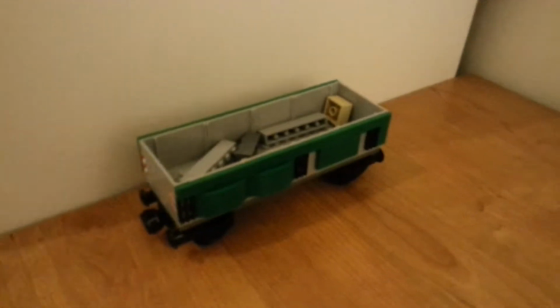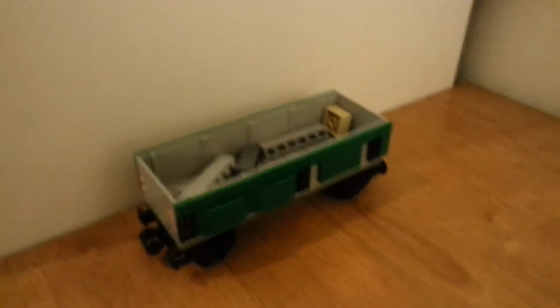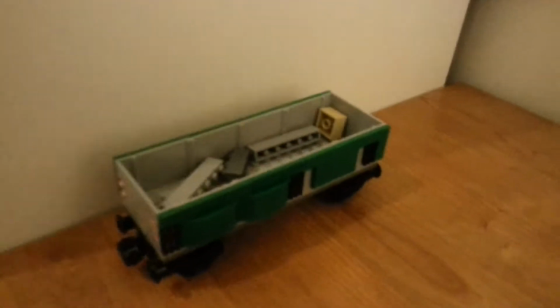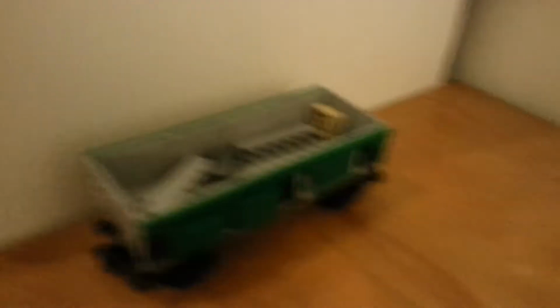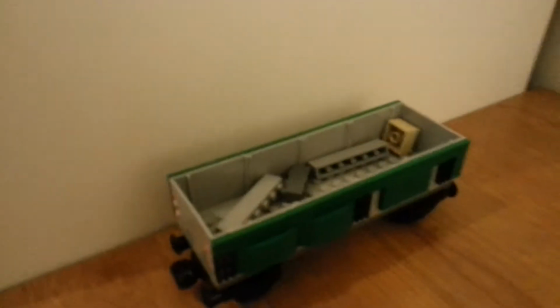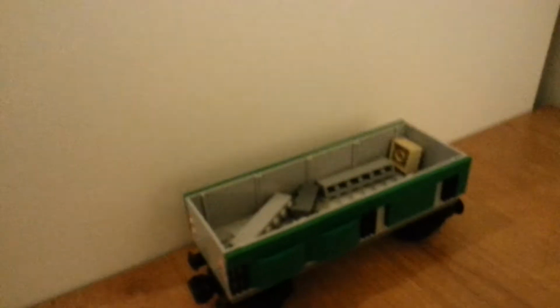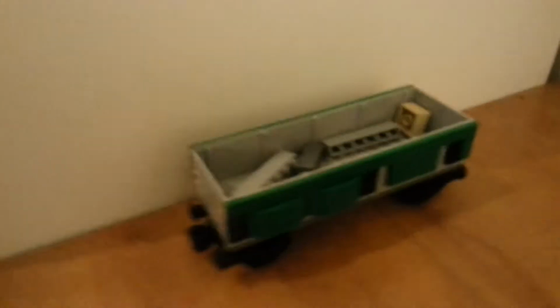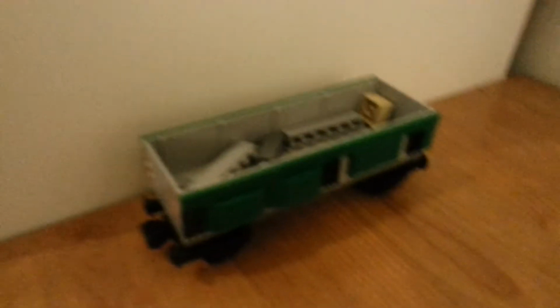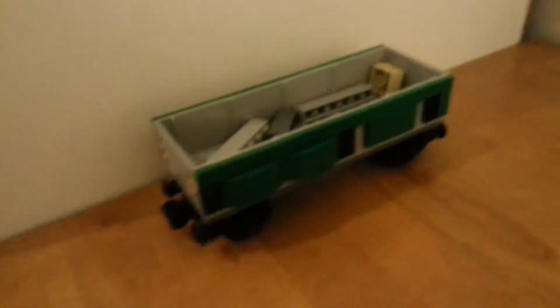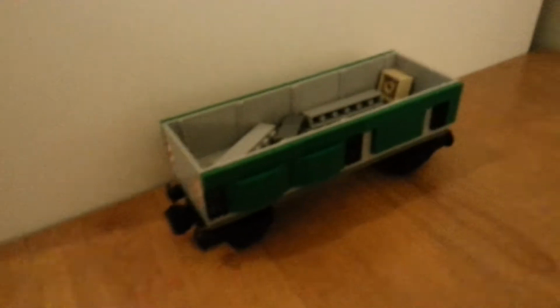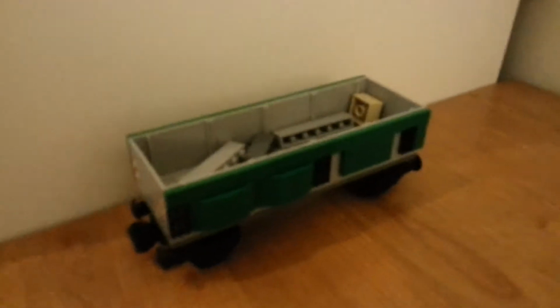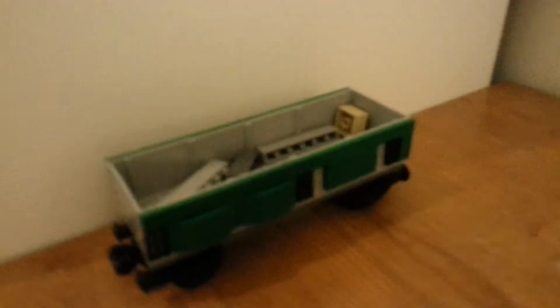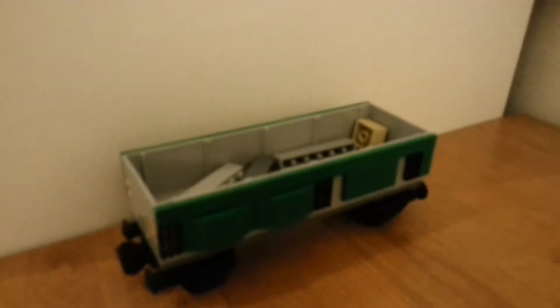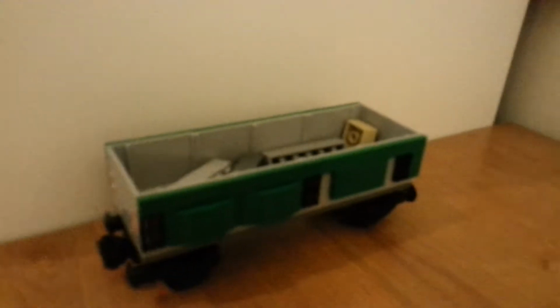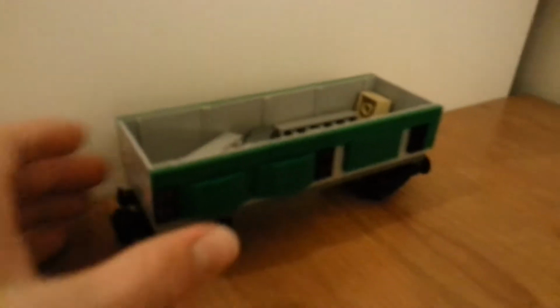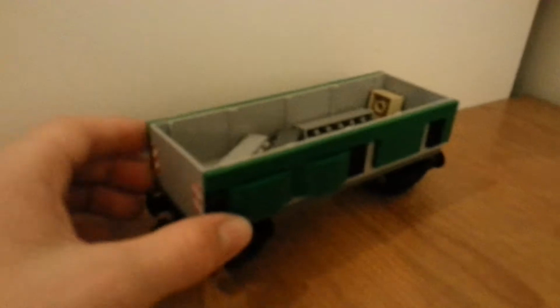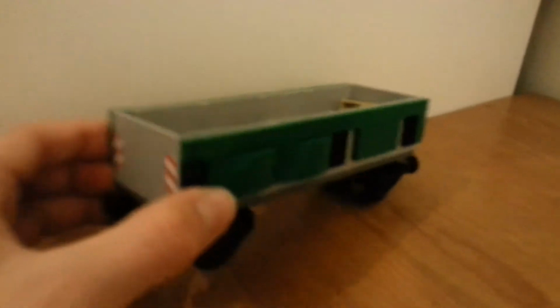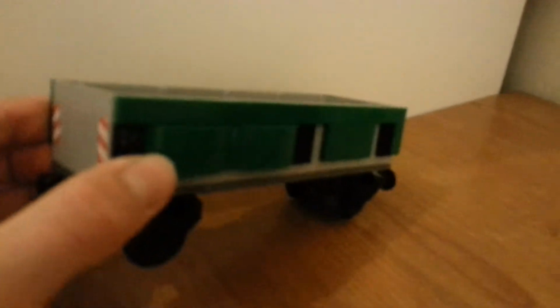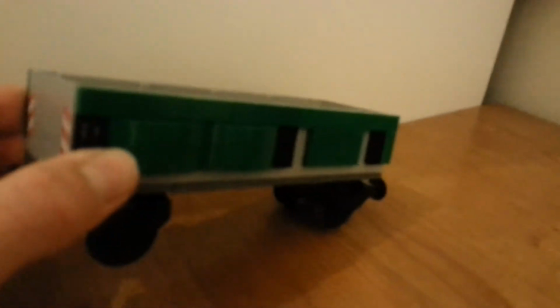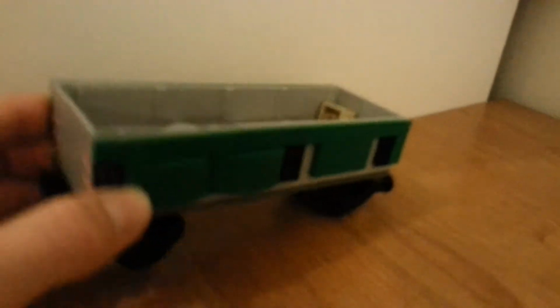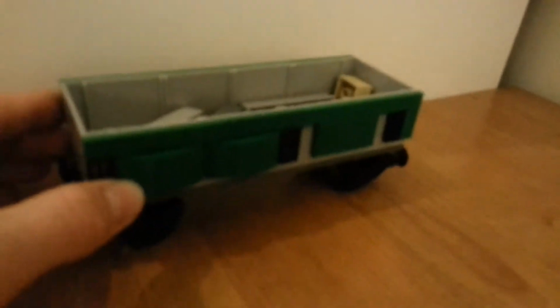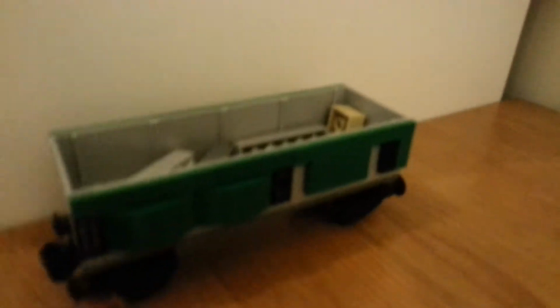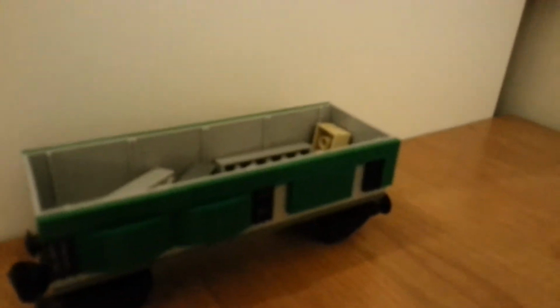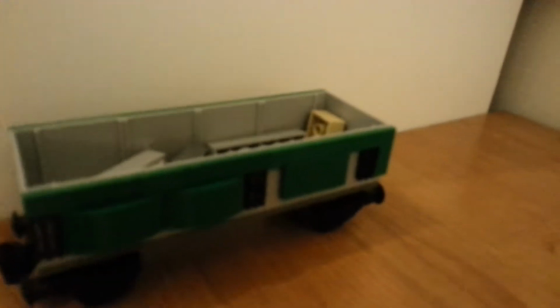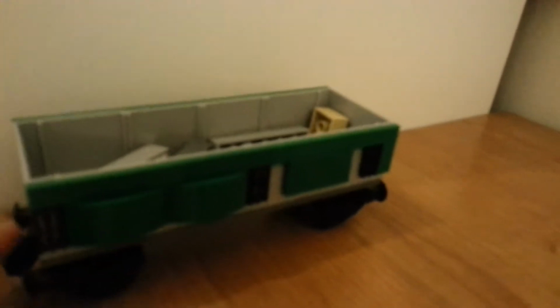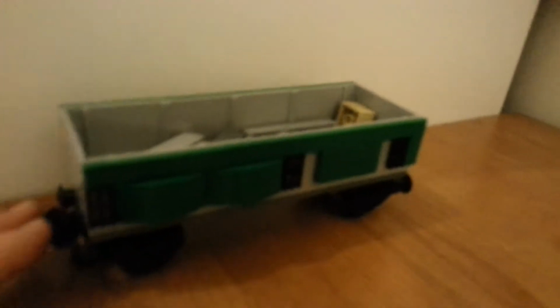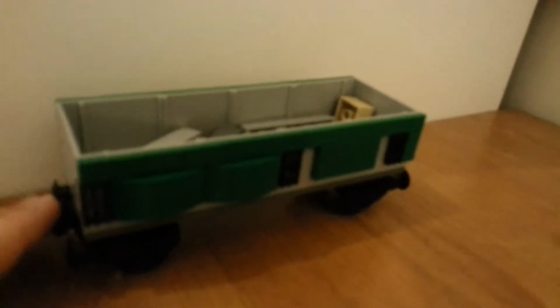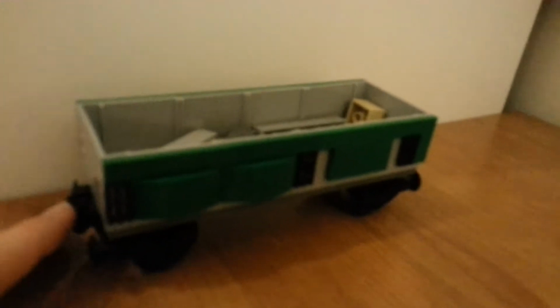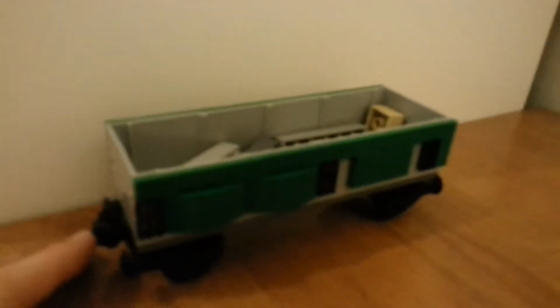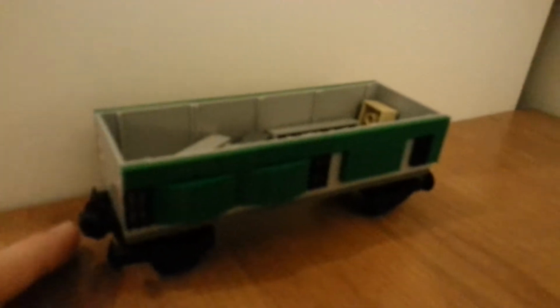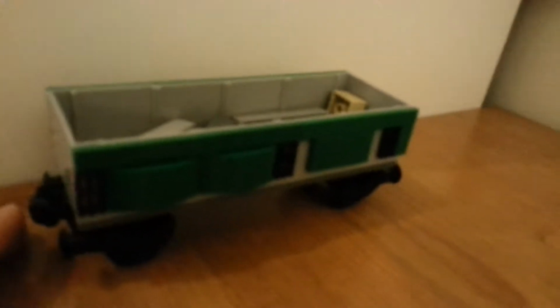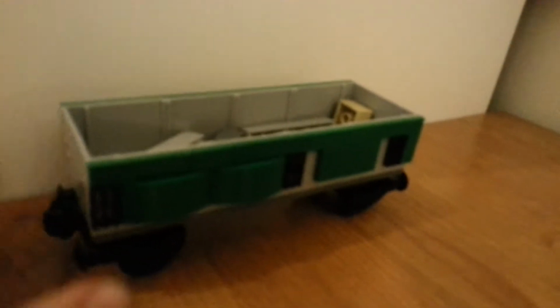Hello everybody, Lego Everything here. Today I've just got a quick video on a small little train carriage thing, or a cargo train, as you can see.